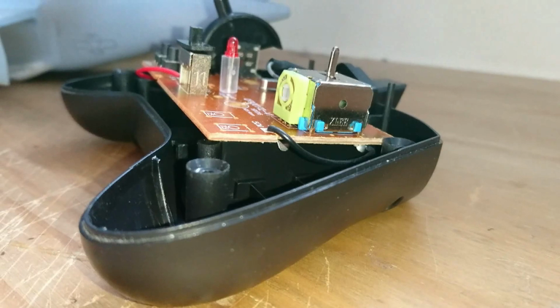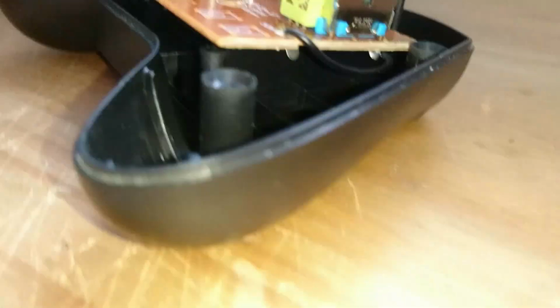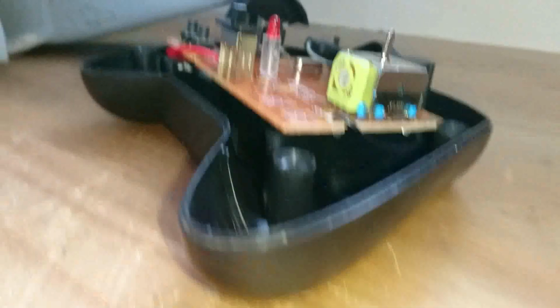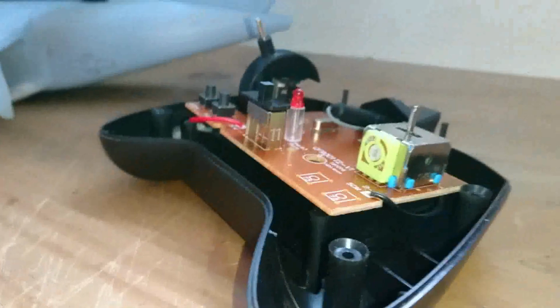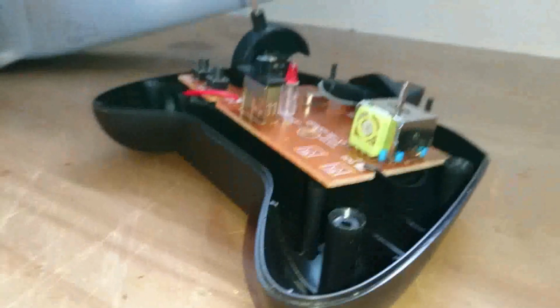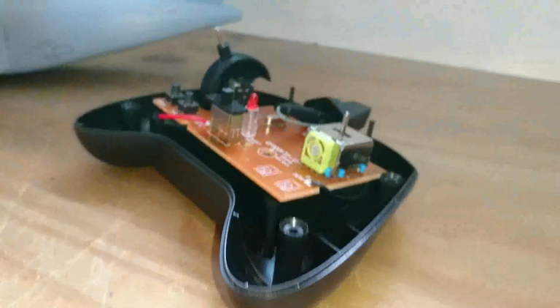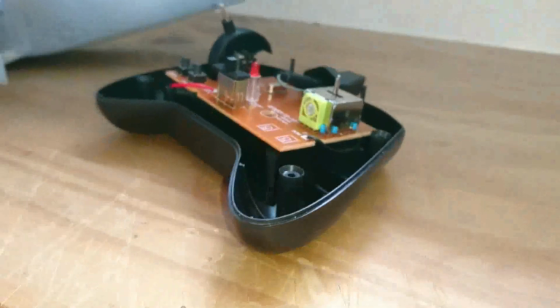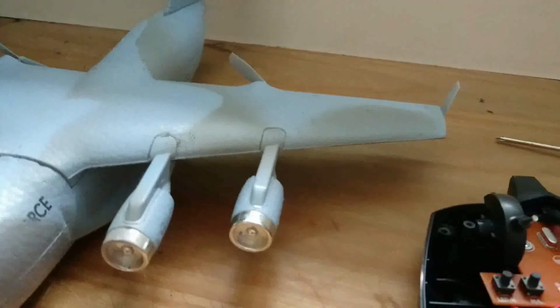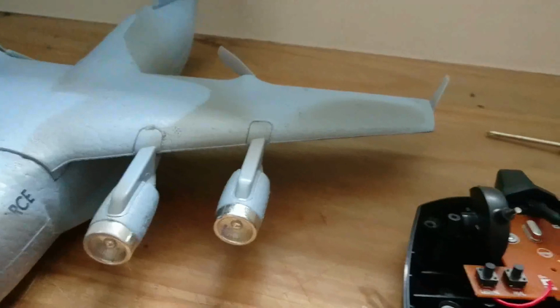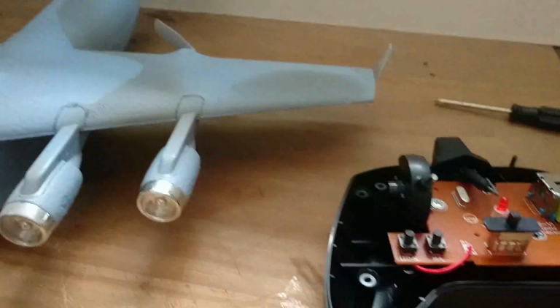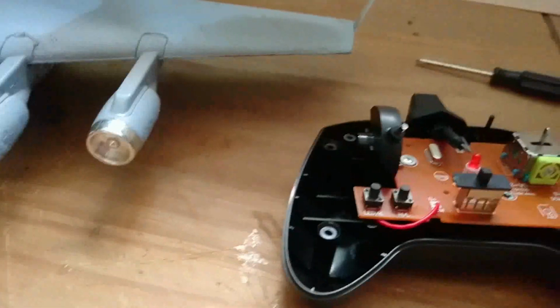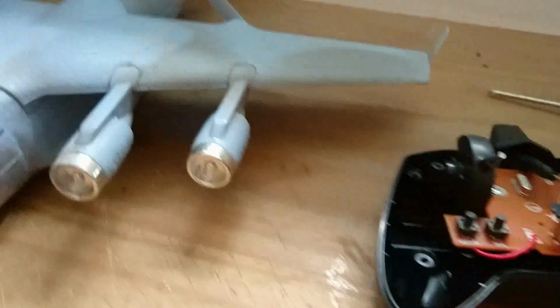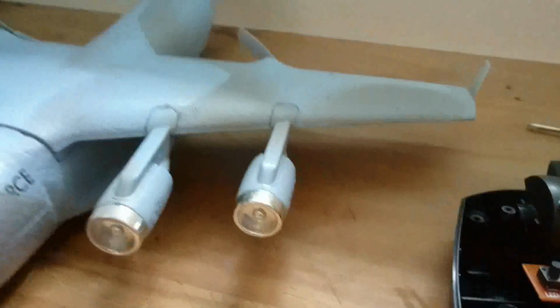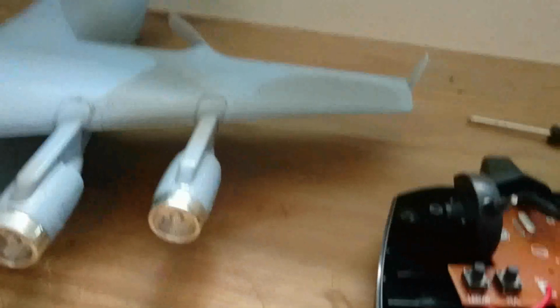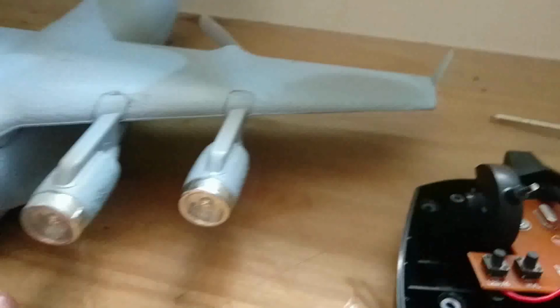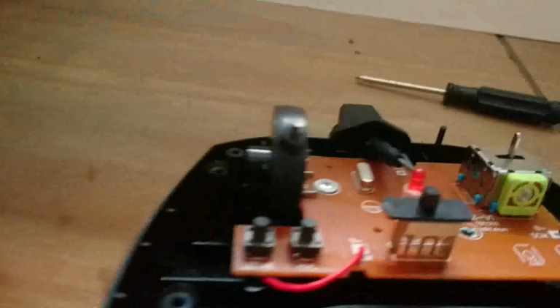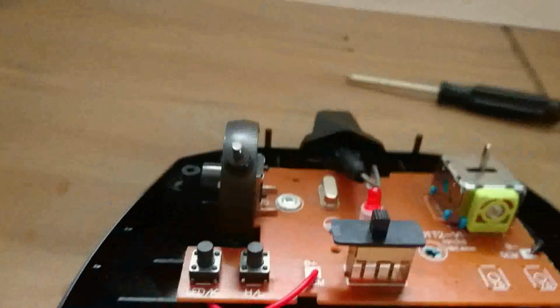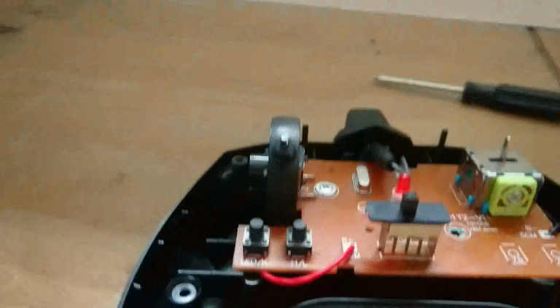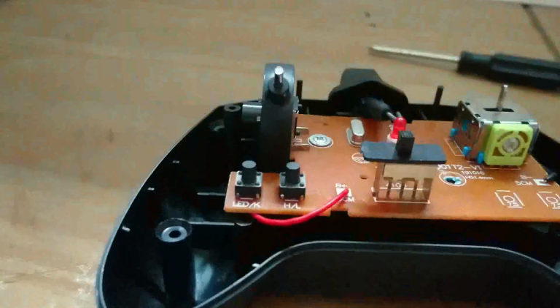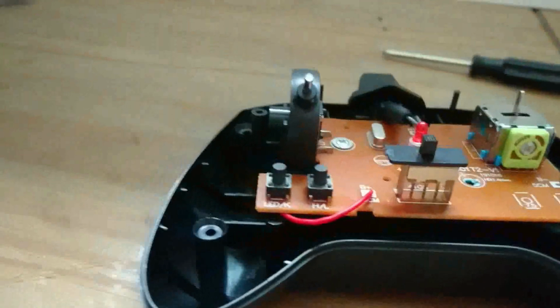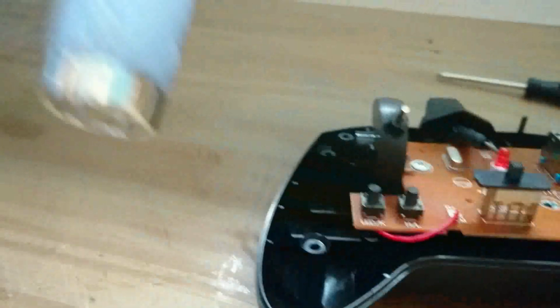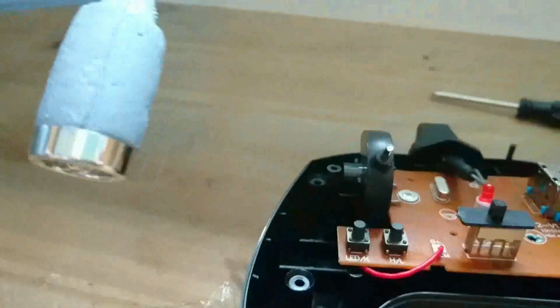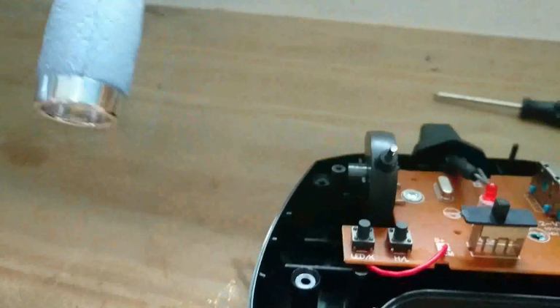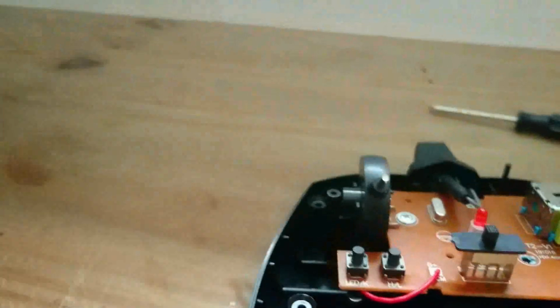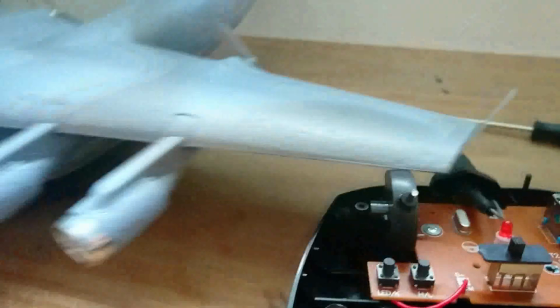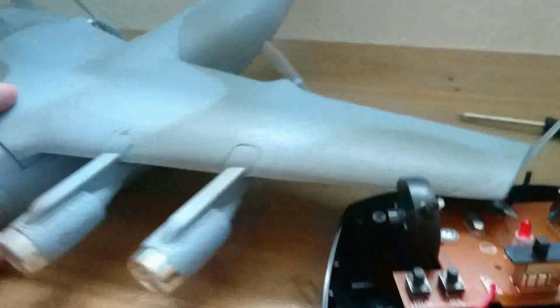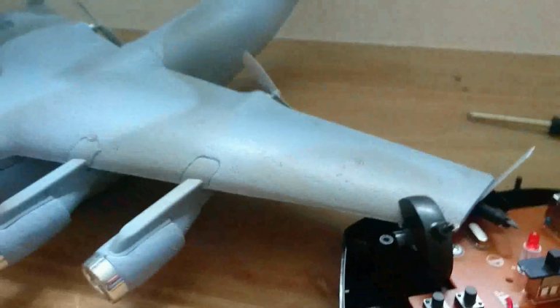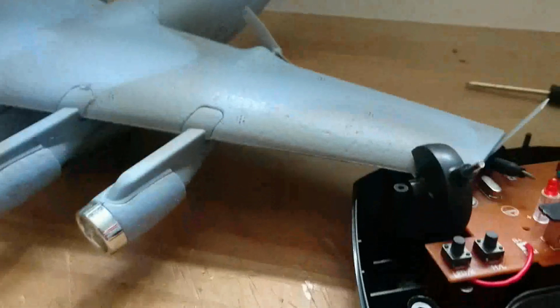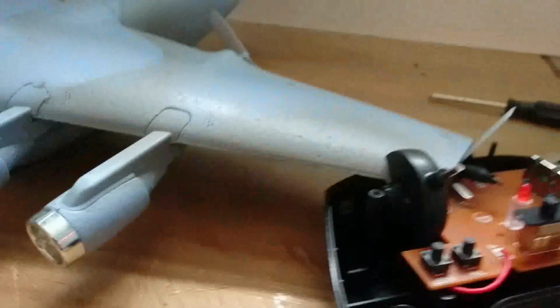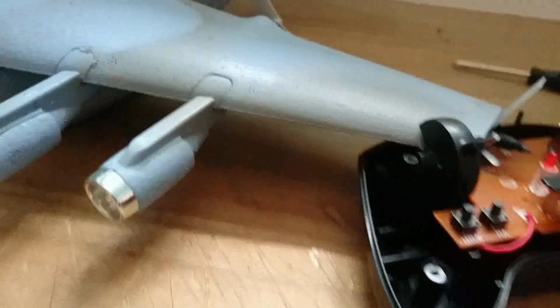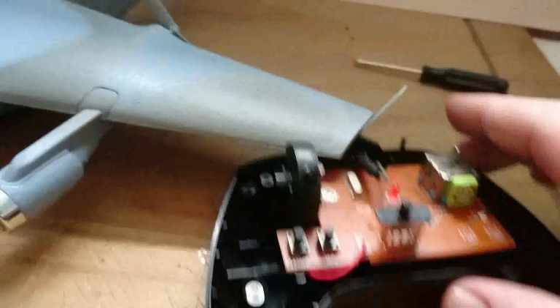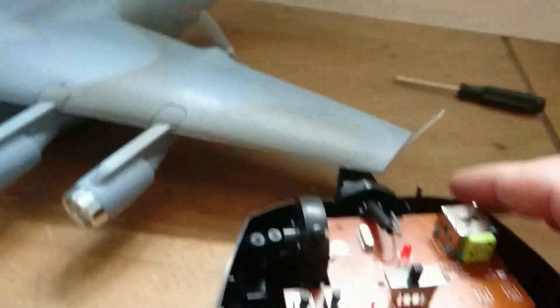They're obviously short-circuiting one another. So let's see if I can fix this with a bit of cardboard. I've put a little bit of cardboard underneath there — let's see if that has sorted our problem.